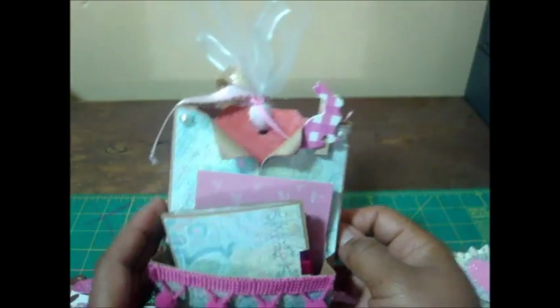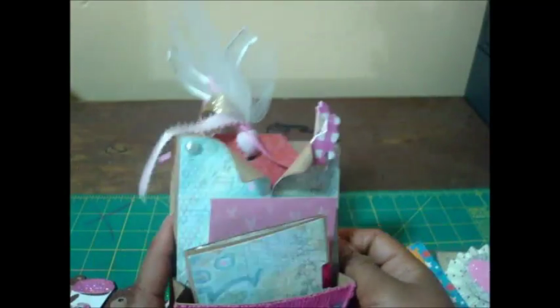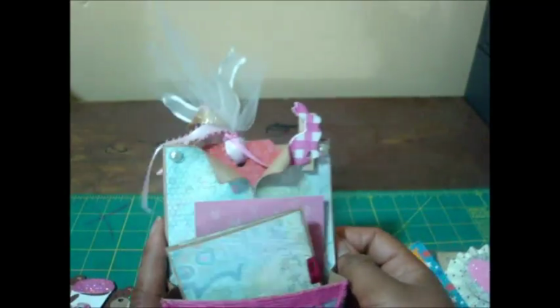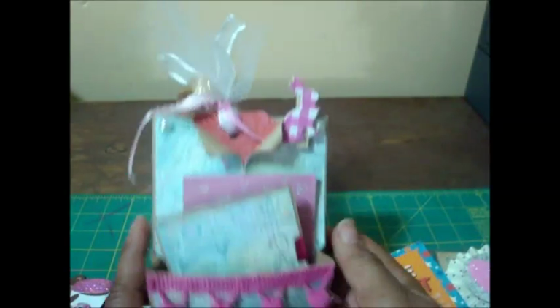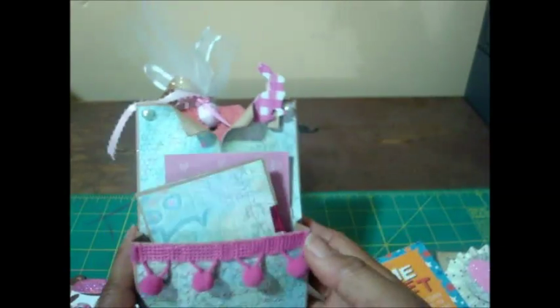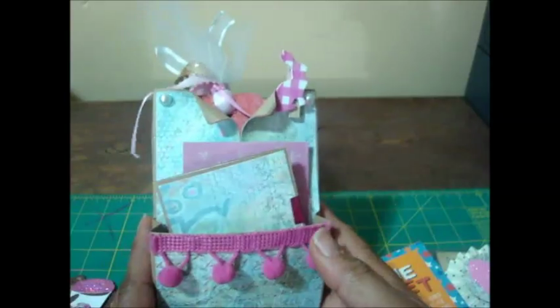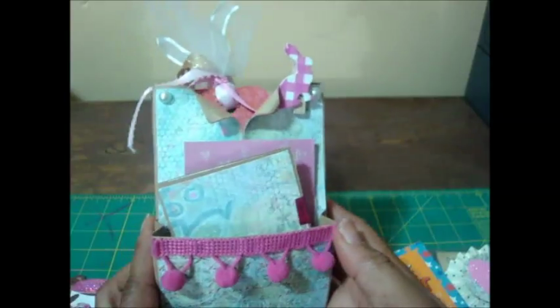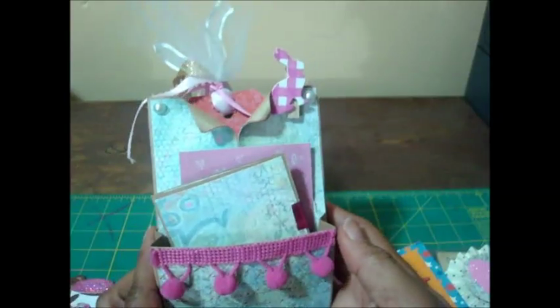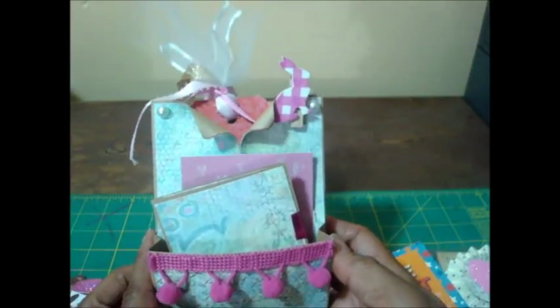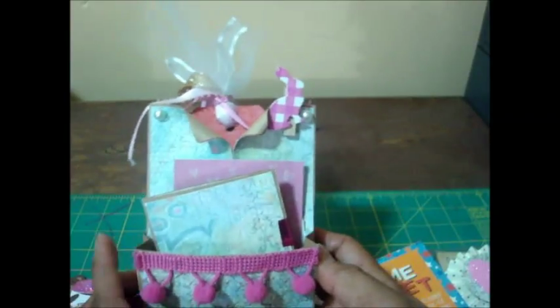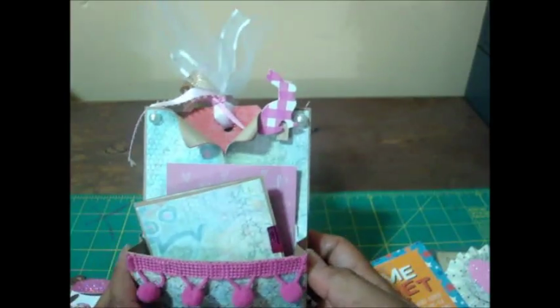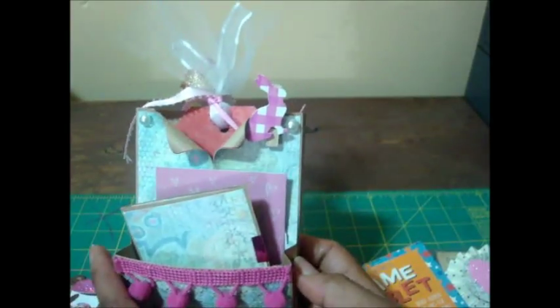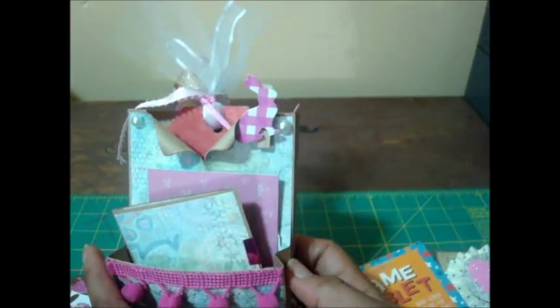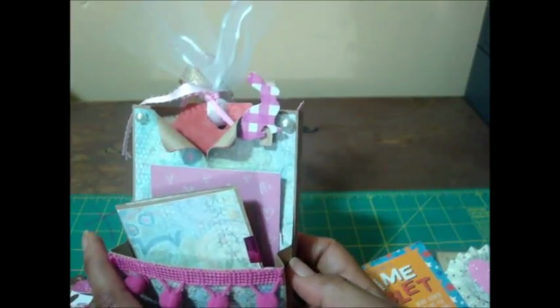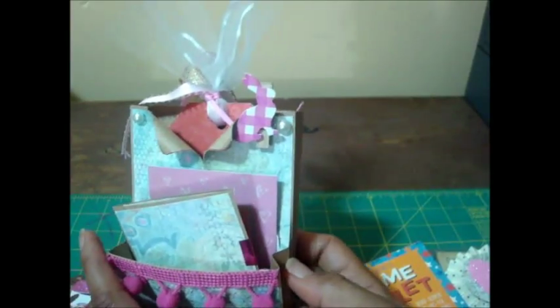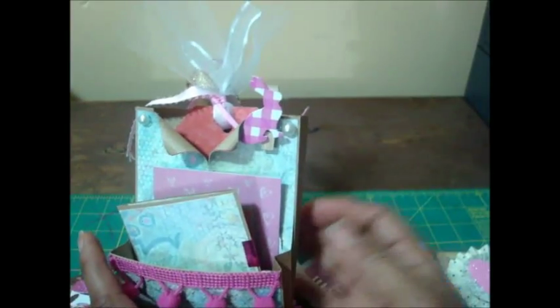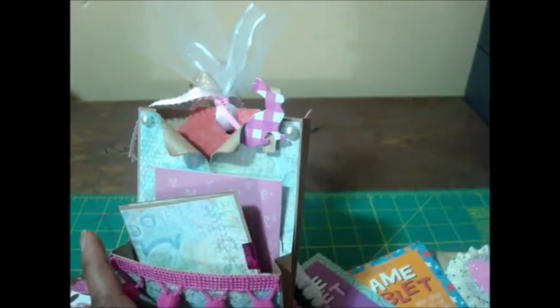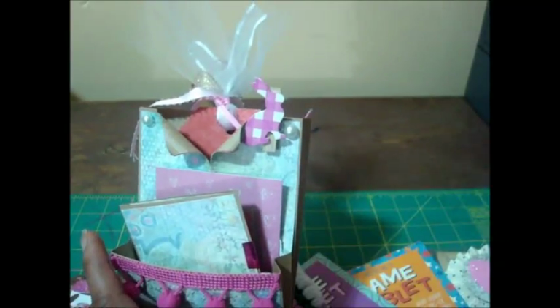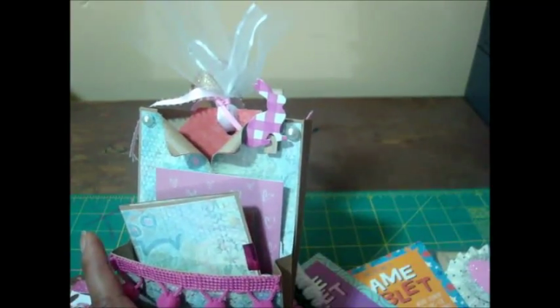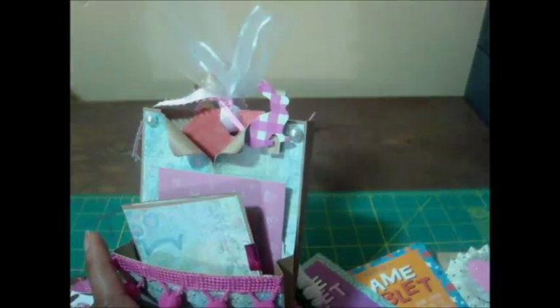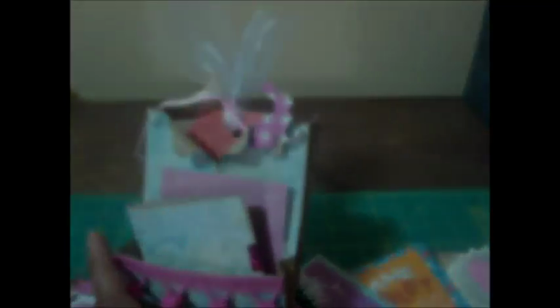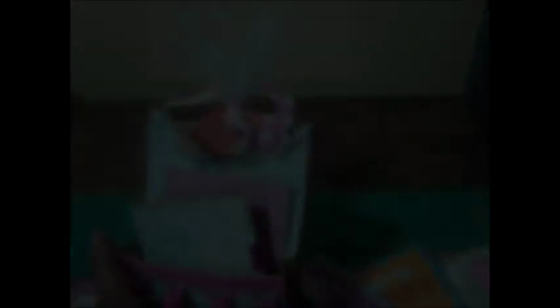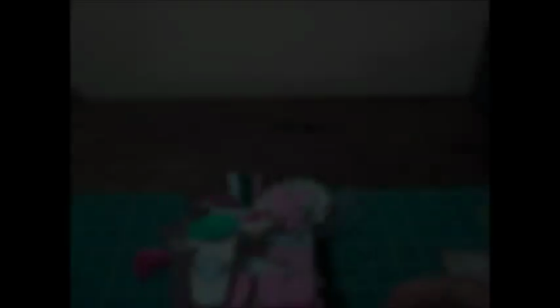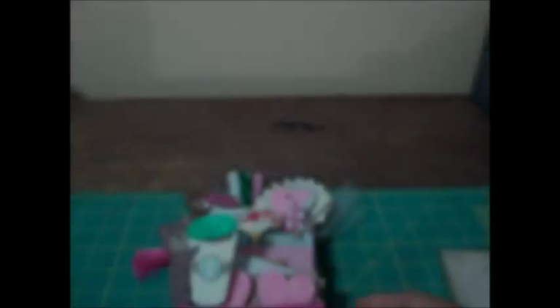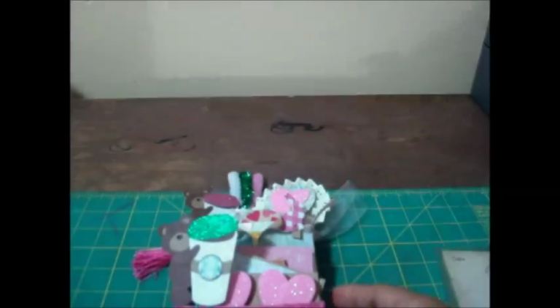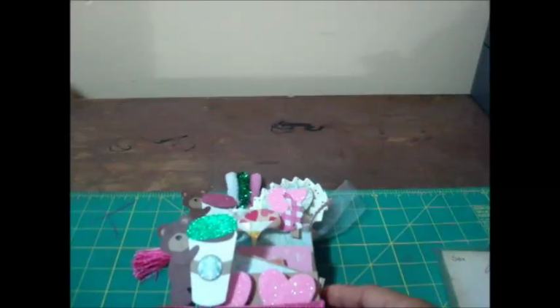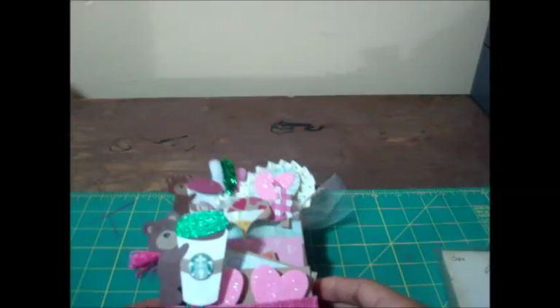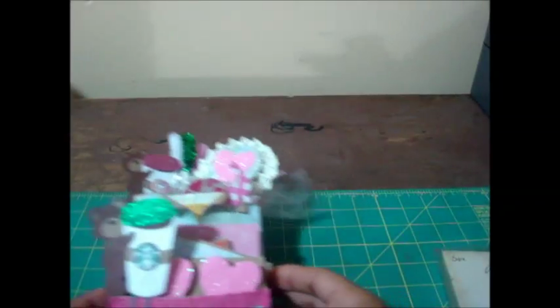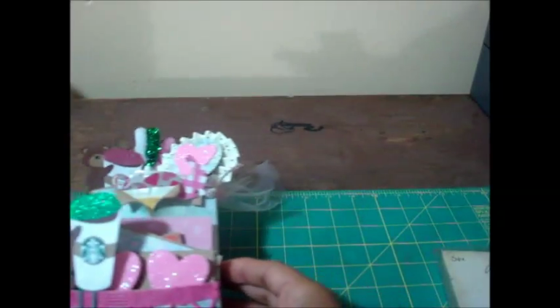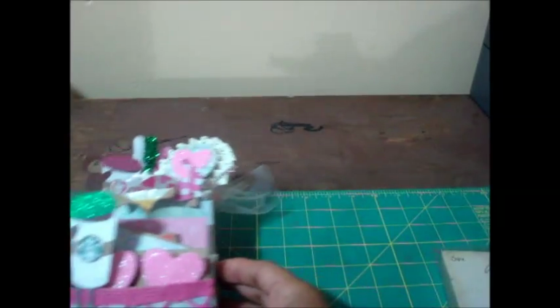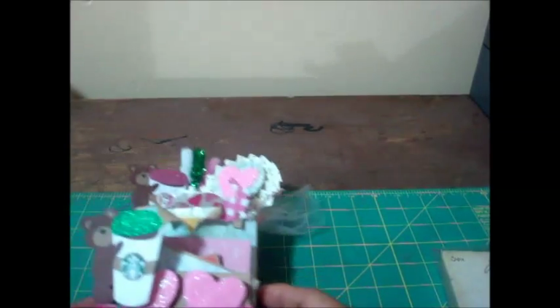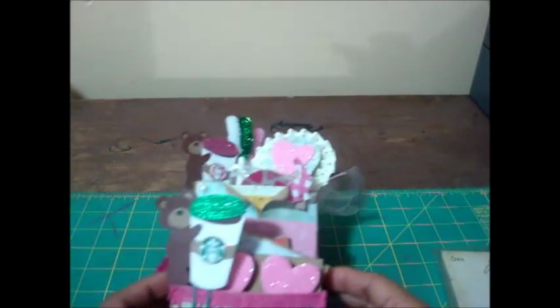That is my first loaded mini envelope, from a tutorial by Mika from Scrap the World. Thank you guys for joining me — I'm going to put this back together. Have a good night, bye bye! Oh wait, I forgot to tell you something.